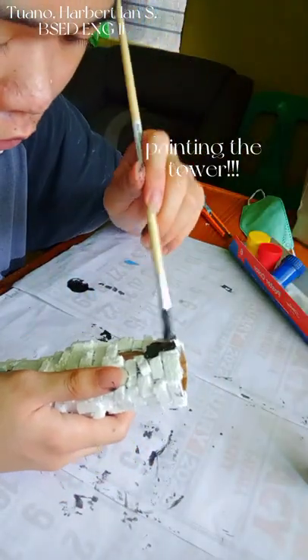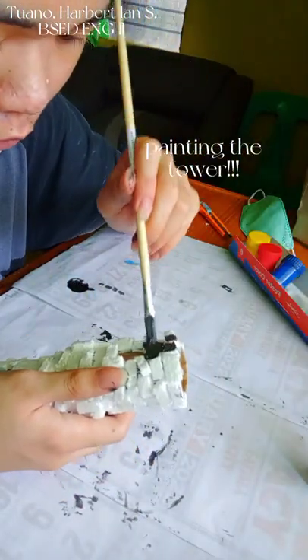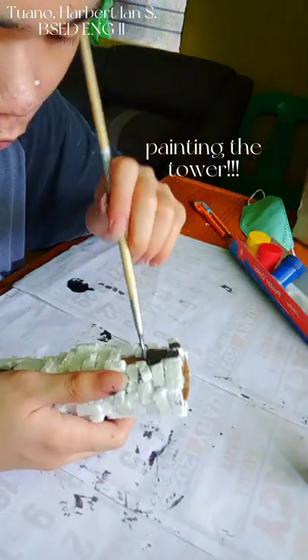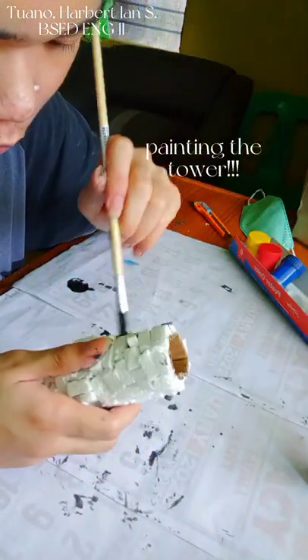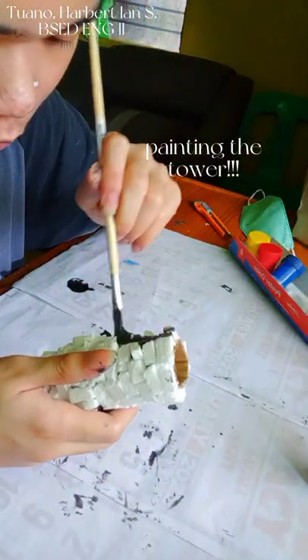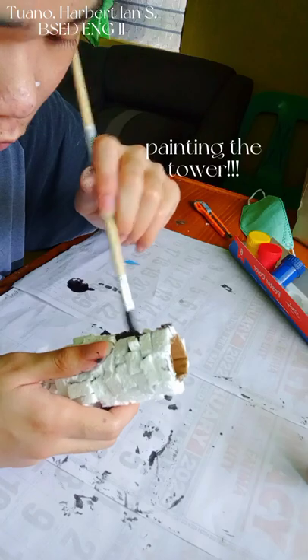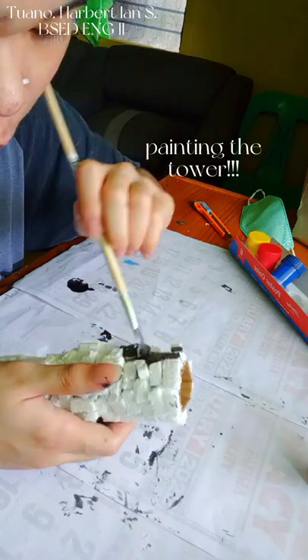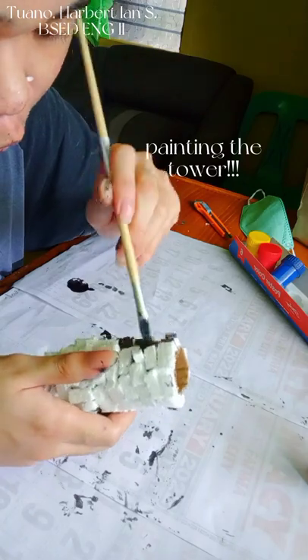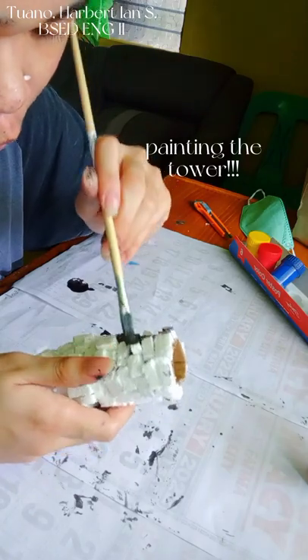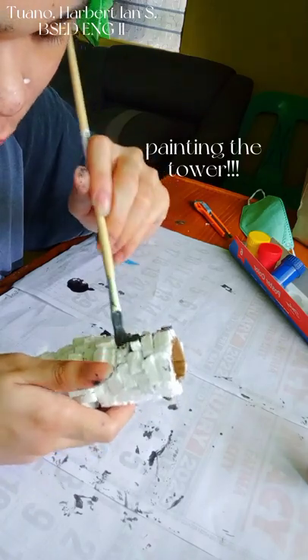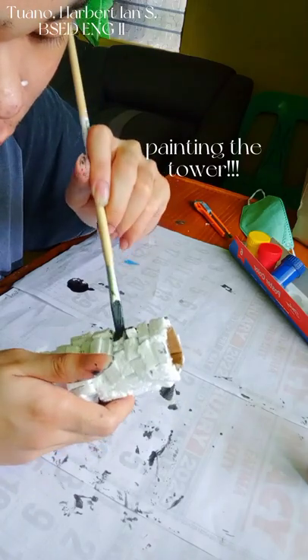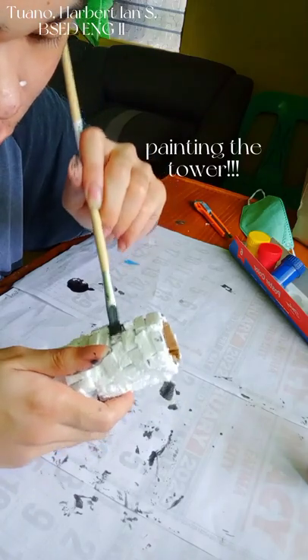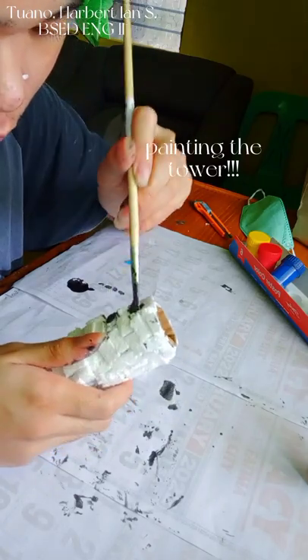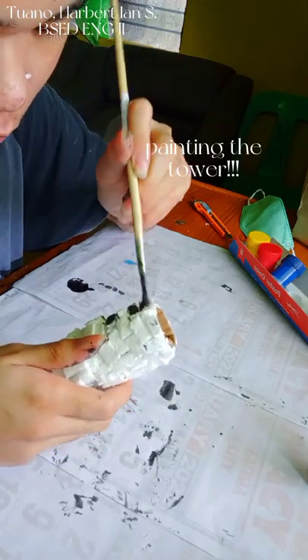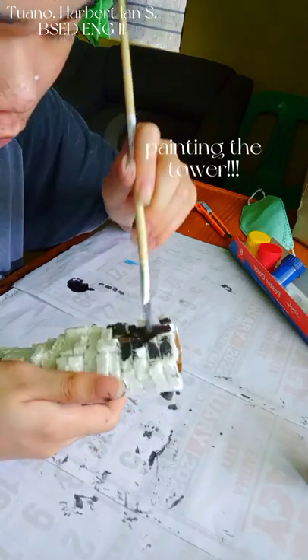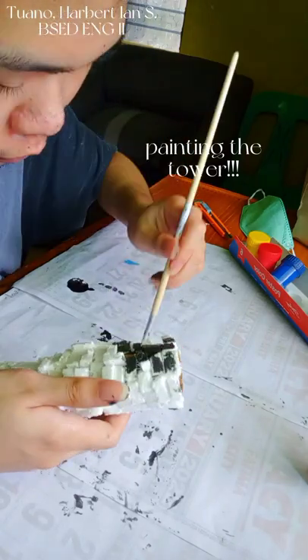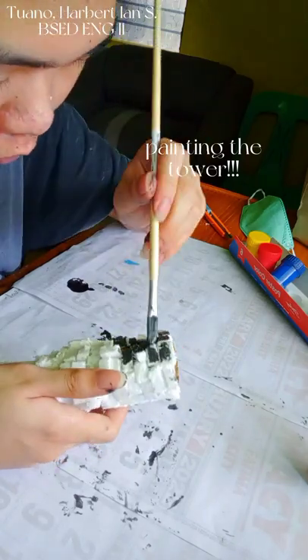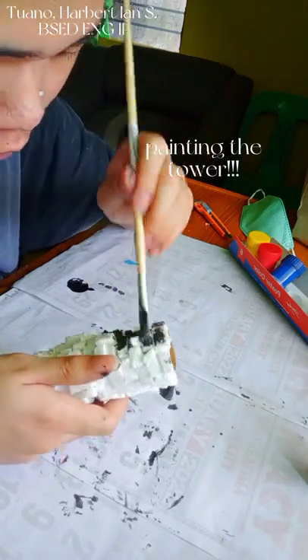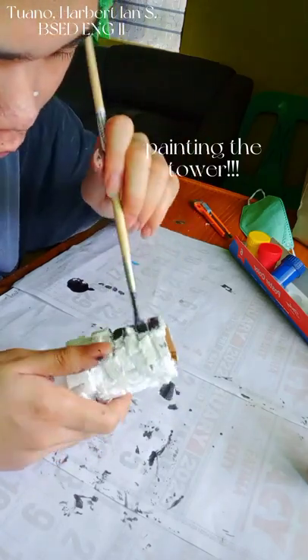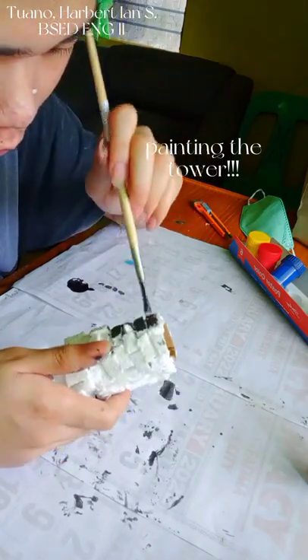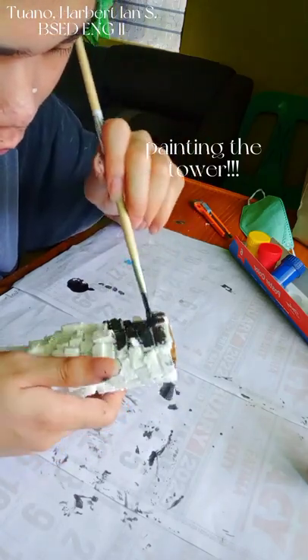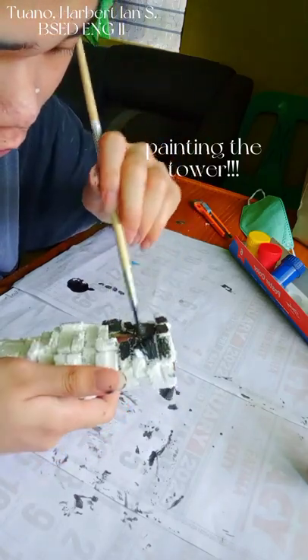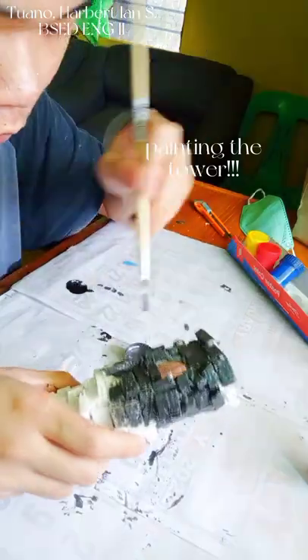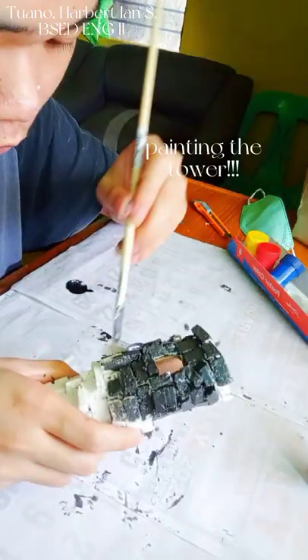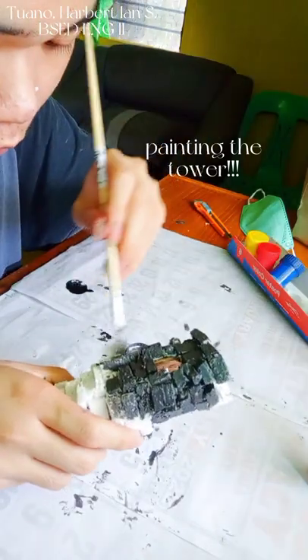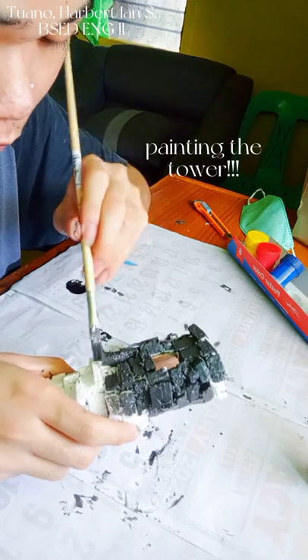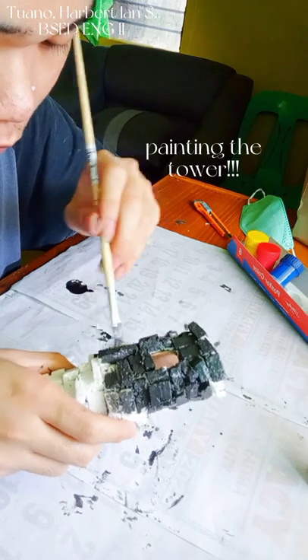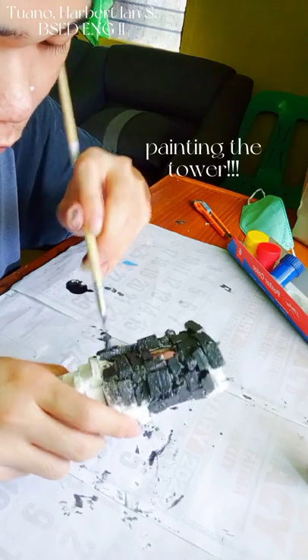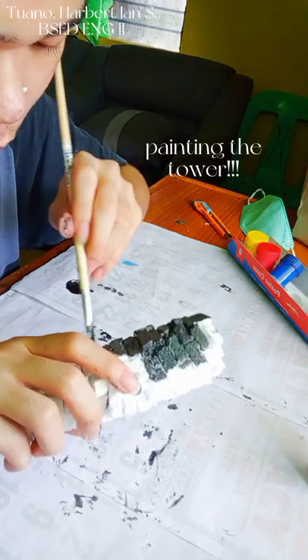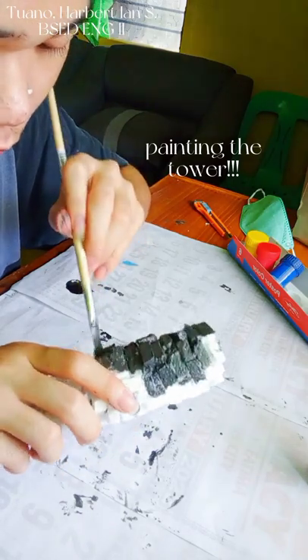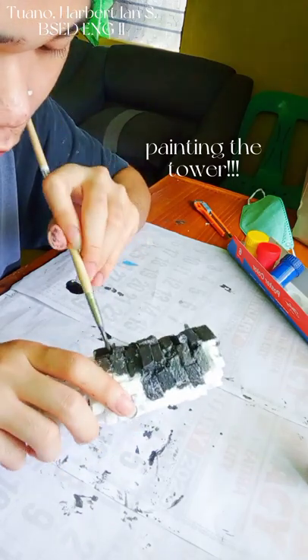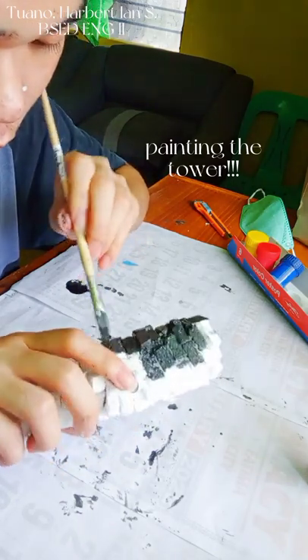After letting the tower dry, I am now painting it with grey paint, covering every nook and cranny and making sure I am not missing any spot.